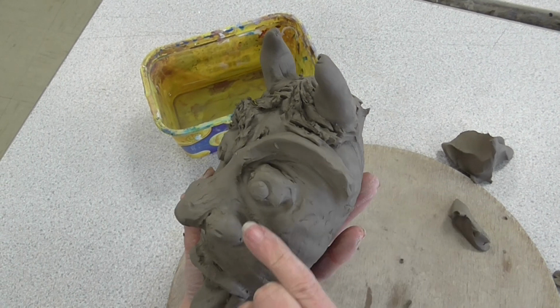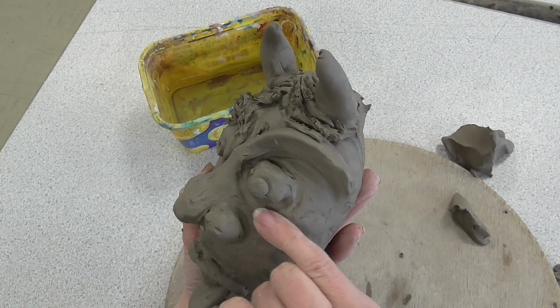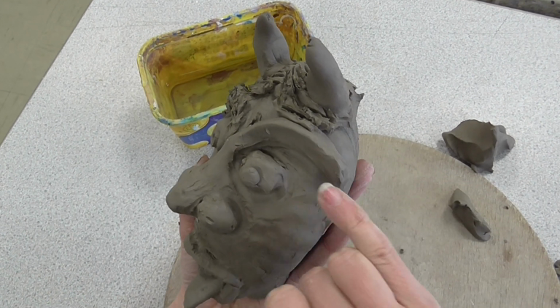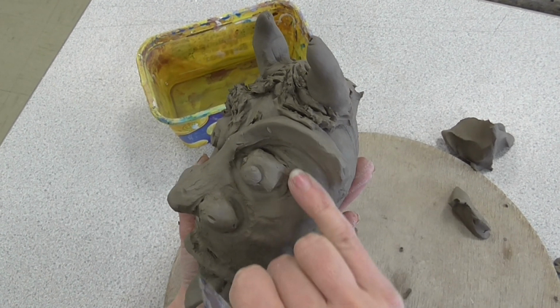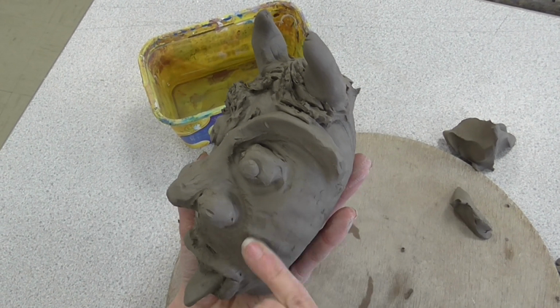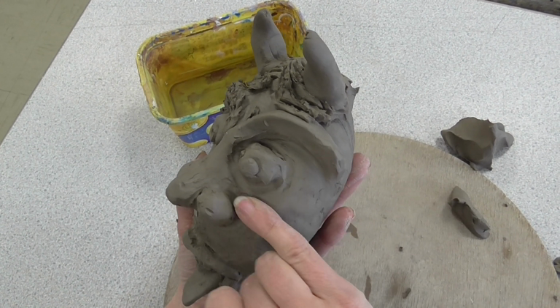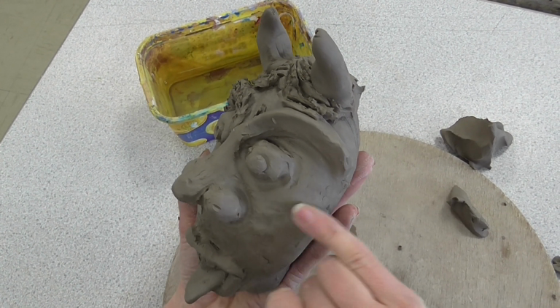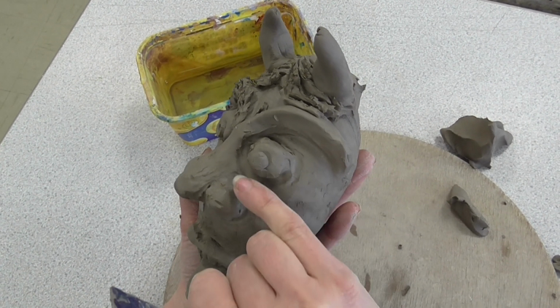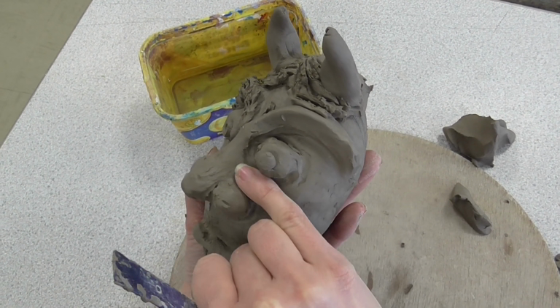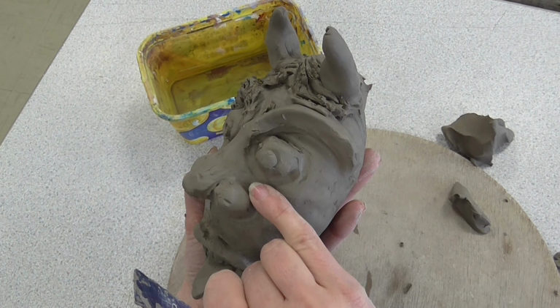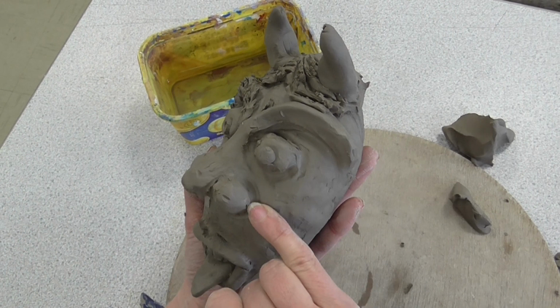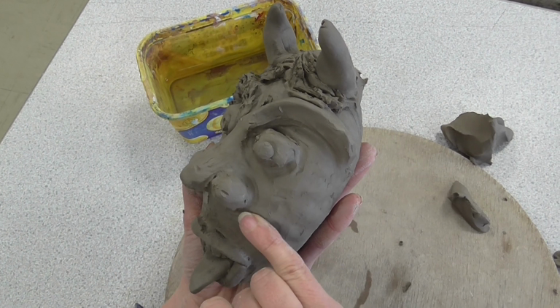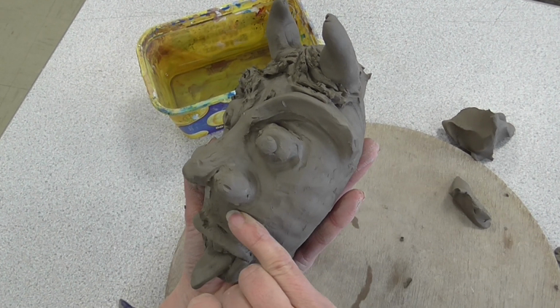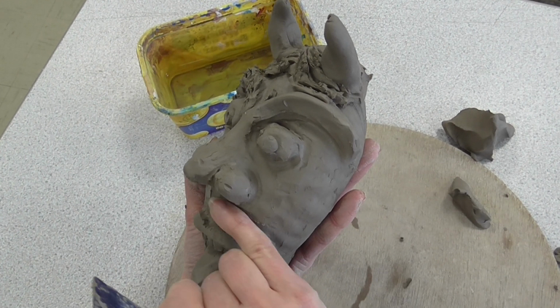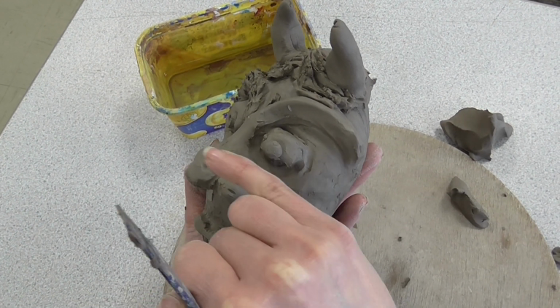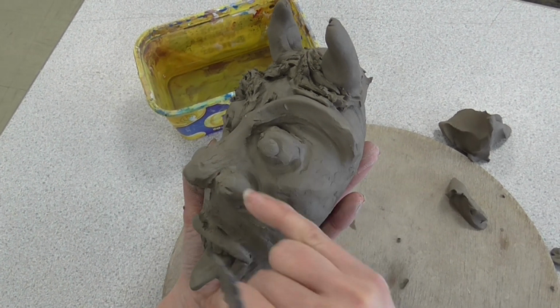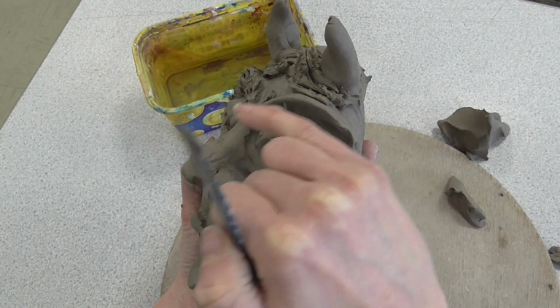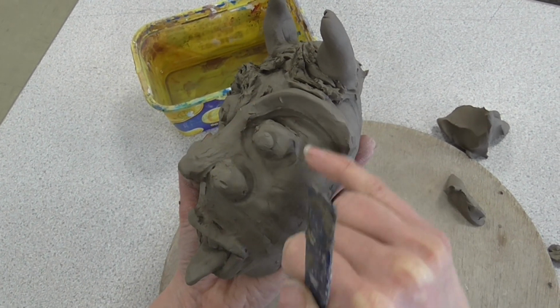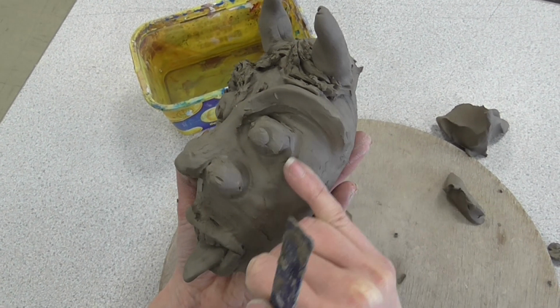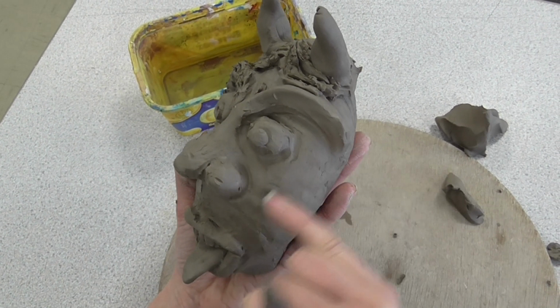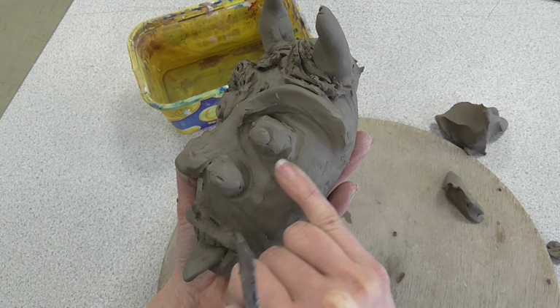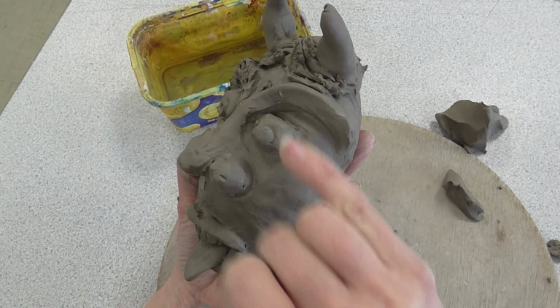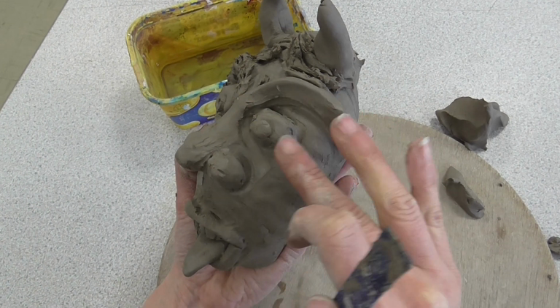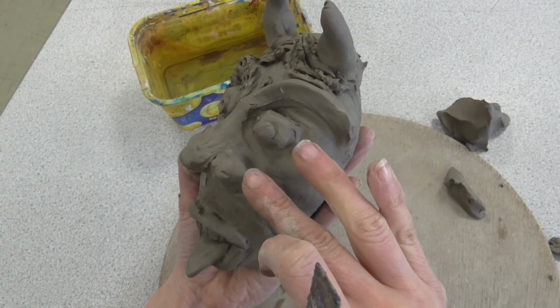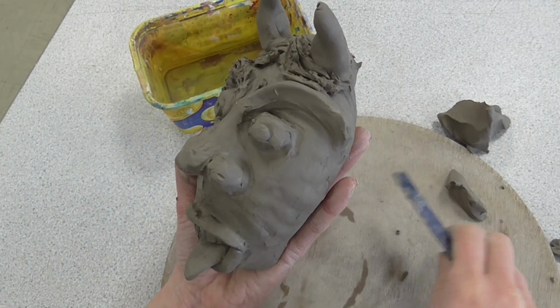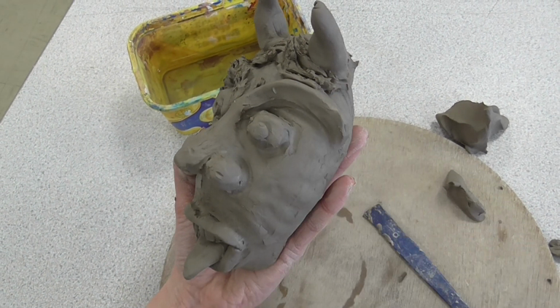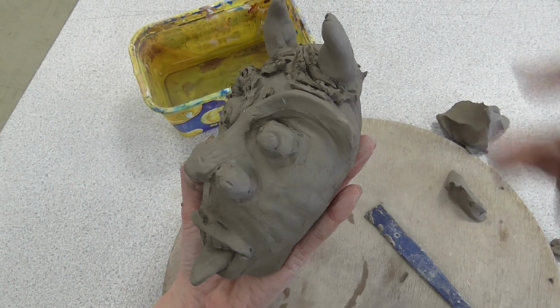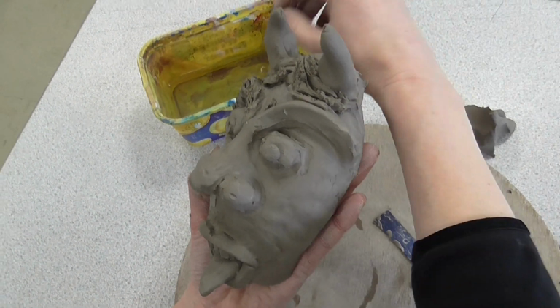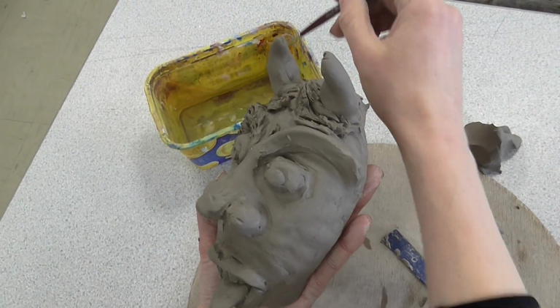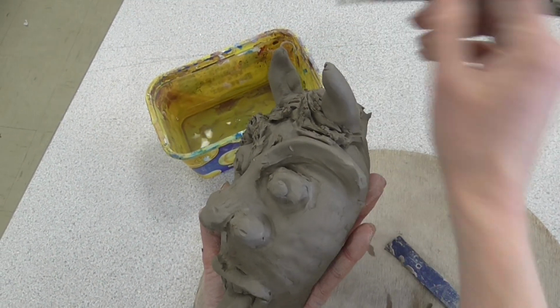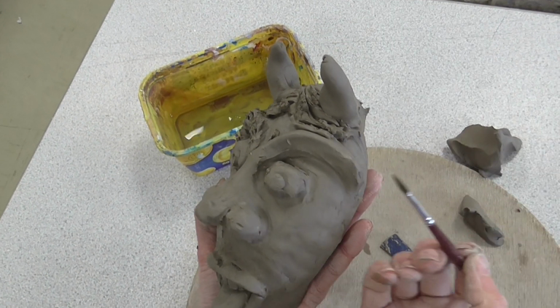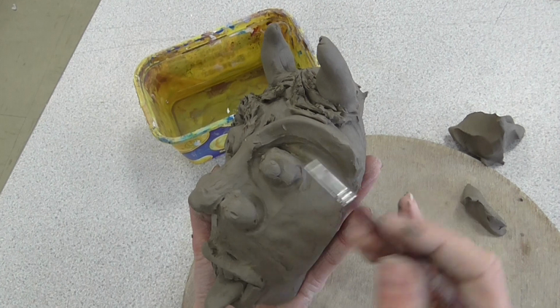You can use your fingers just to smooth the clay down, but sometimes within those really small shapes it's really difficult to get your finger in without actually doing more damage to the shape, so at that point we use a paintbrush.